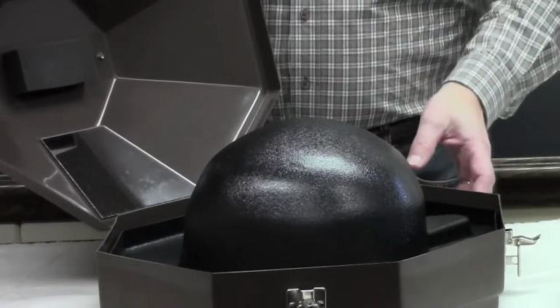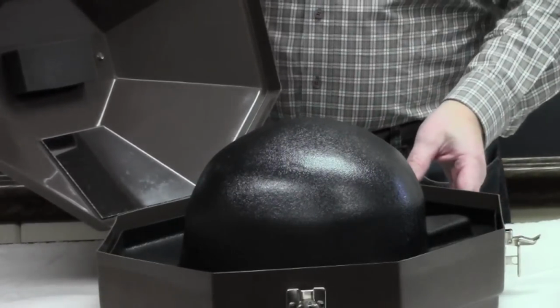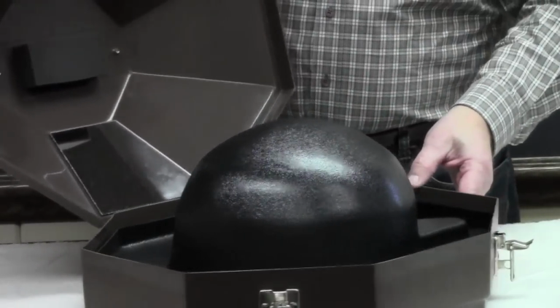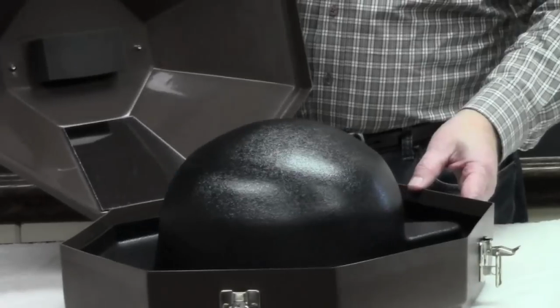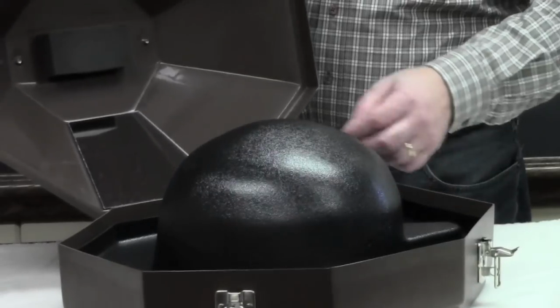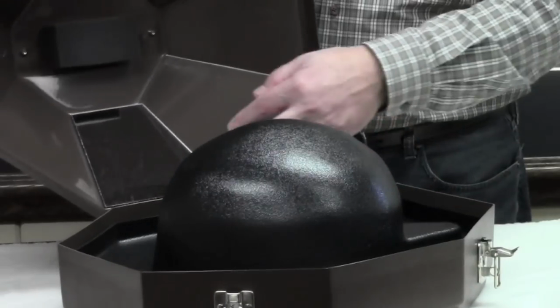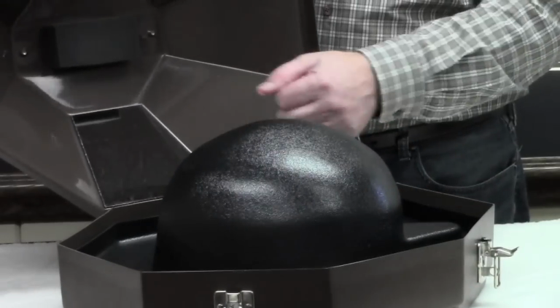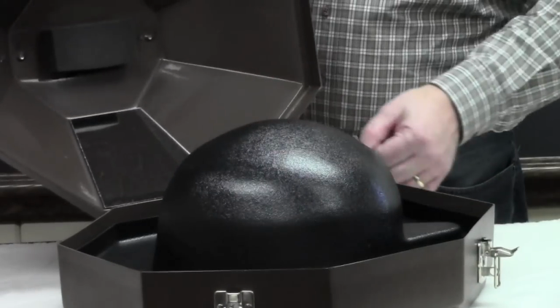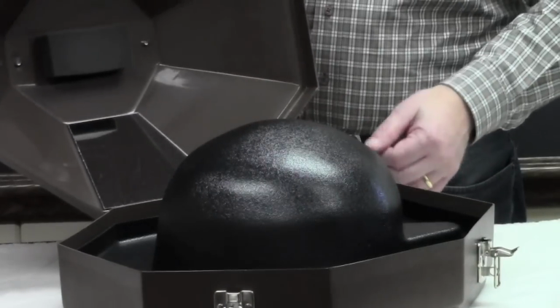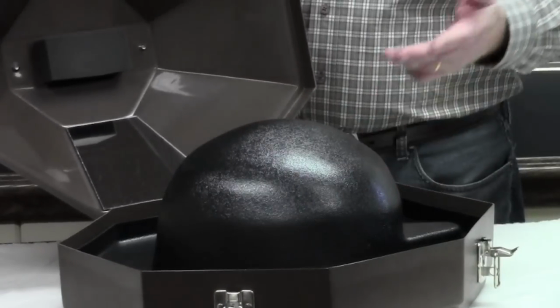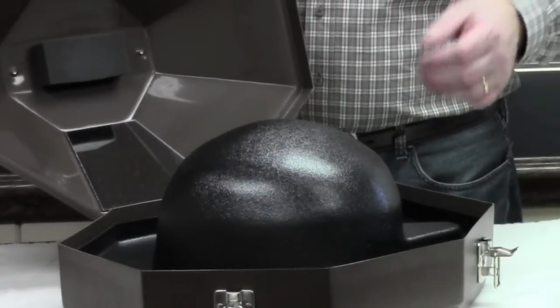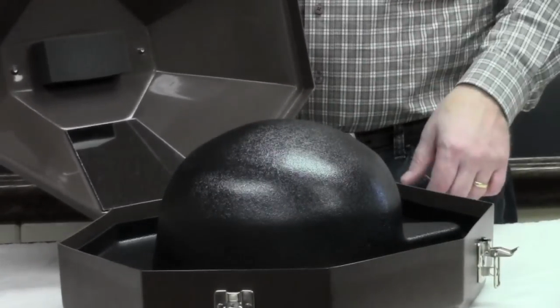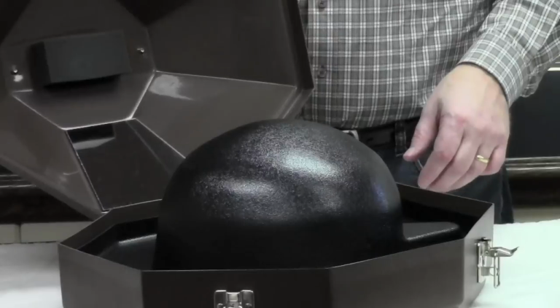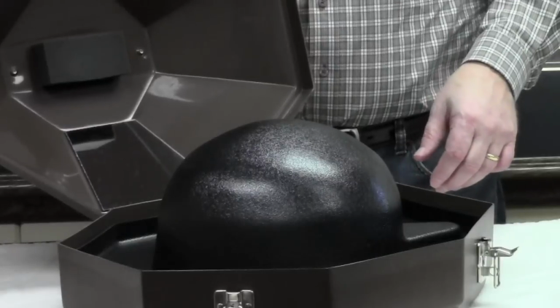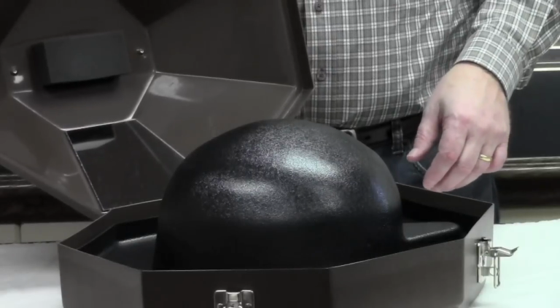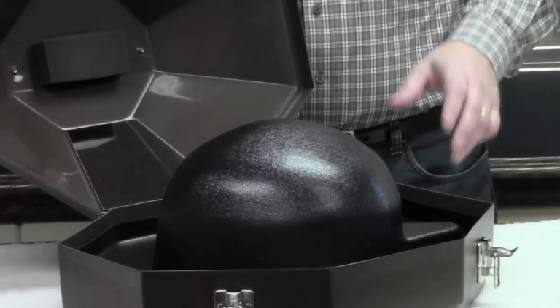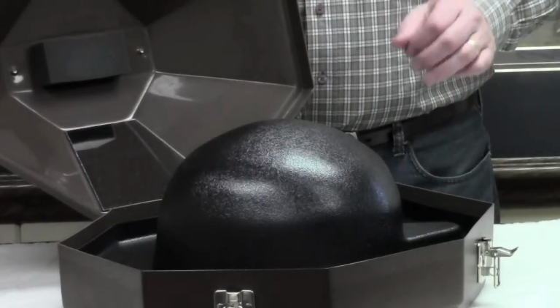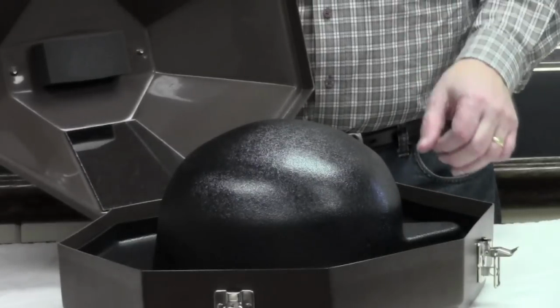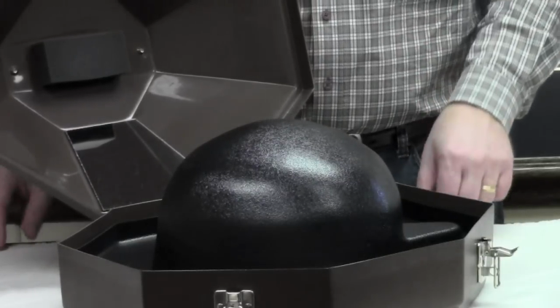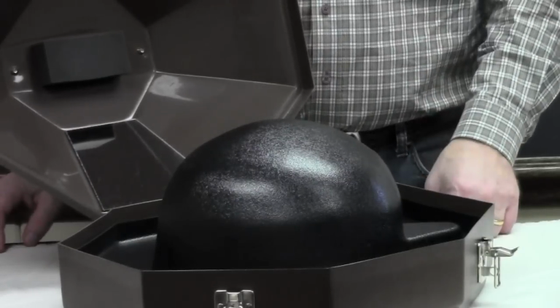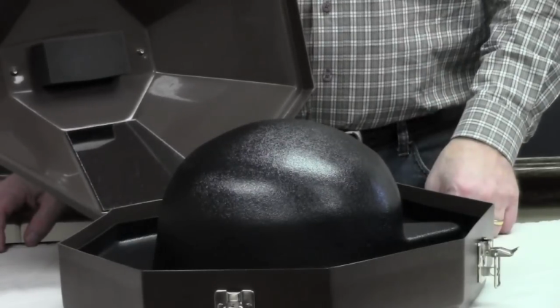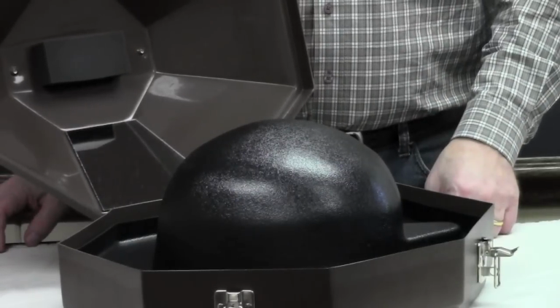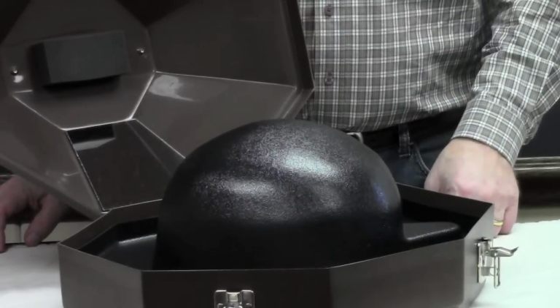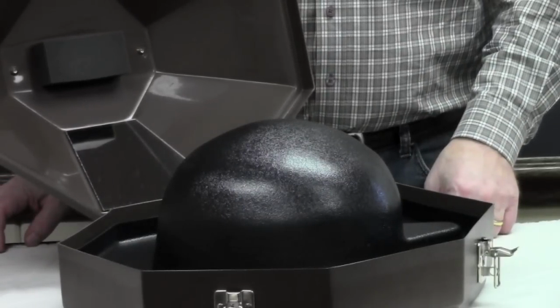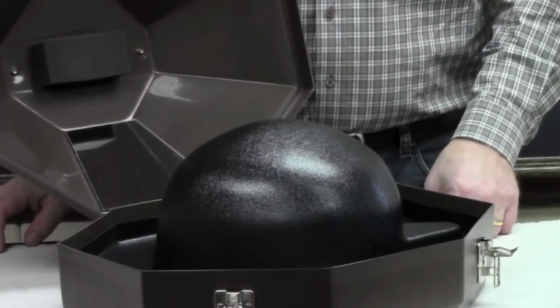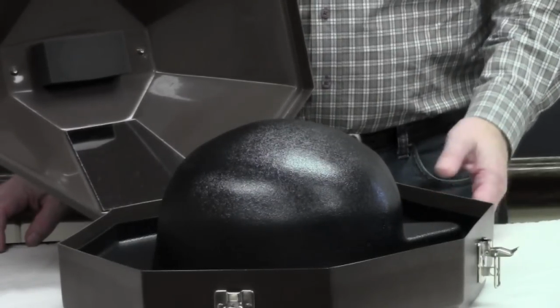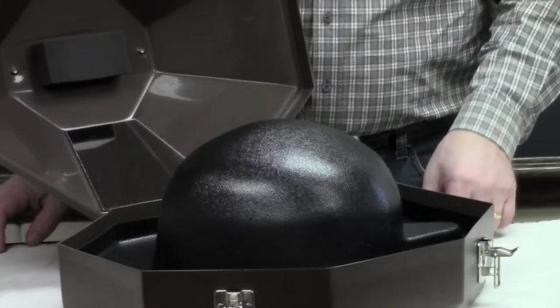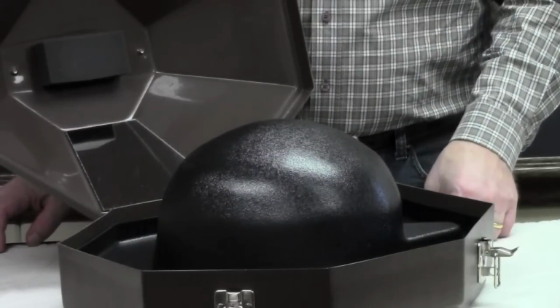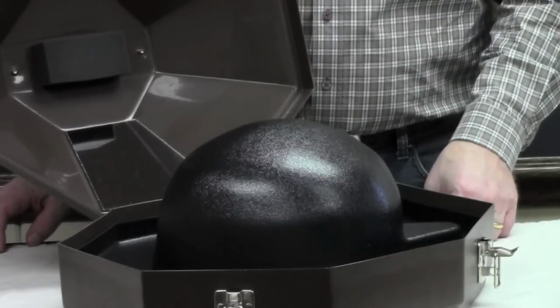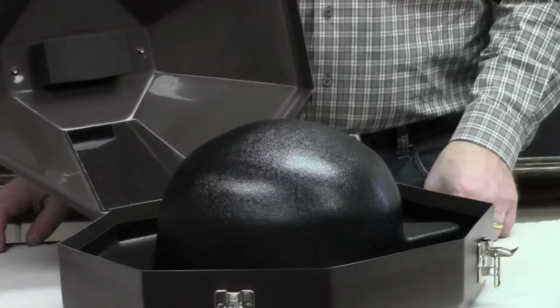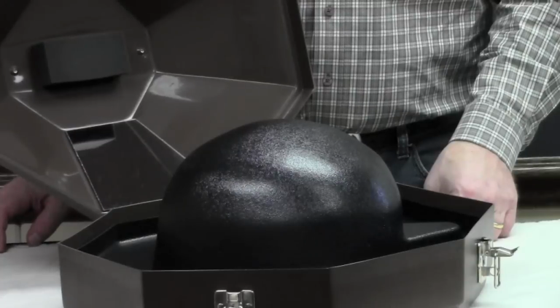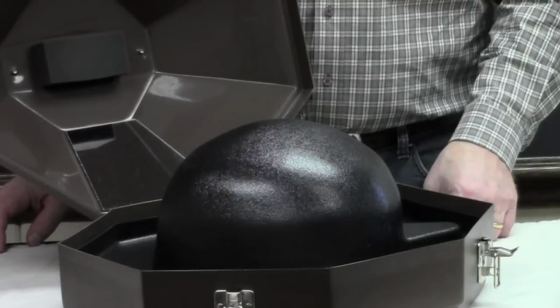All of our campaign hat cases have a mirror inside, where you make sure that your brim is nice and flat, and you look good and all ready to go wherever your day is taking you.